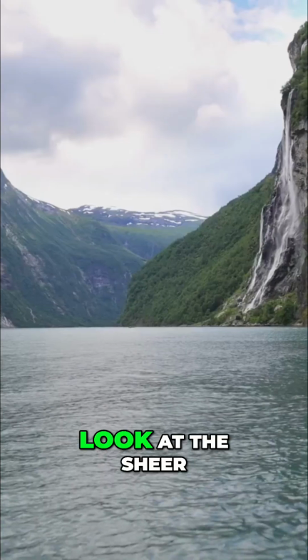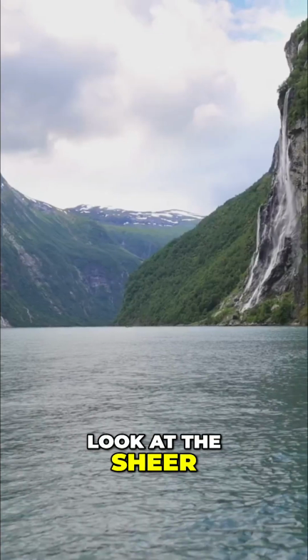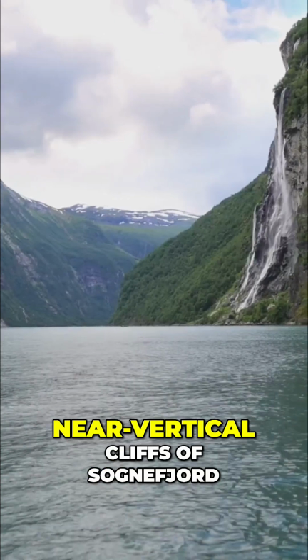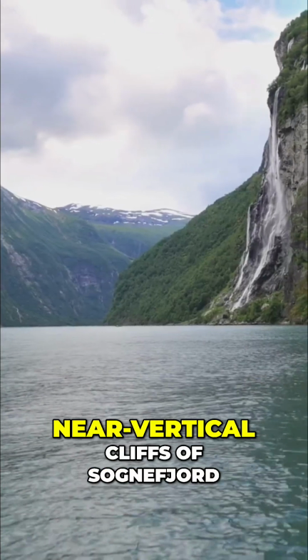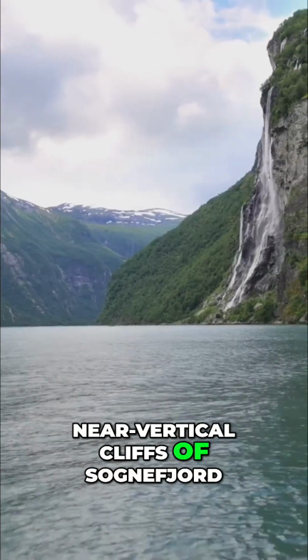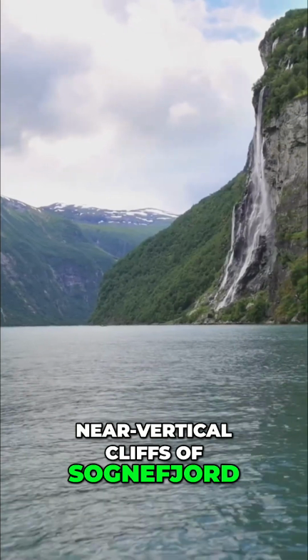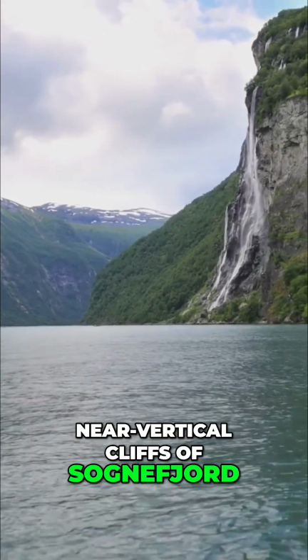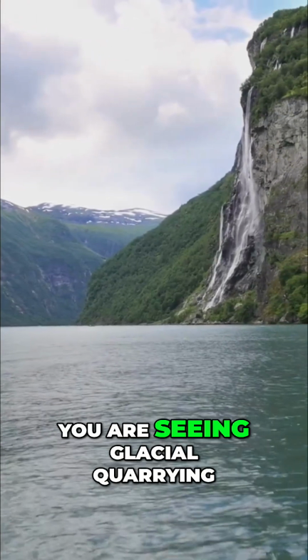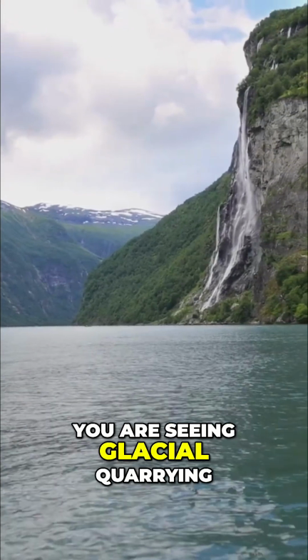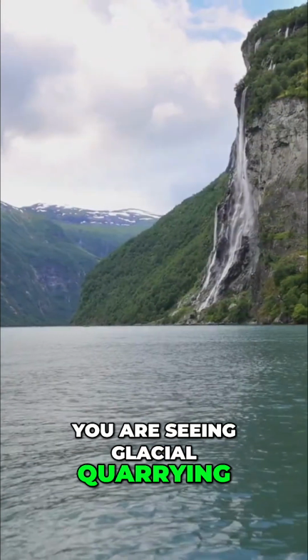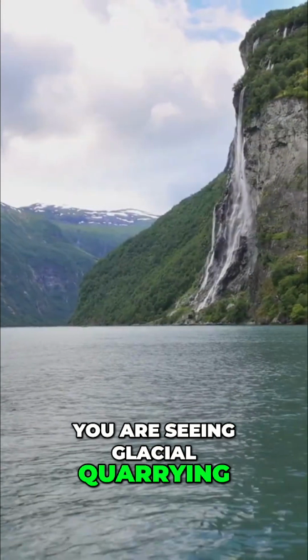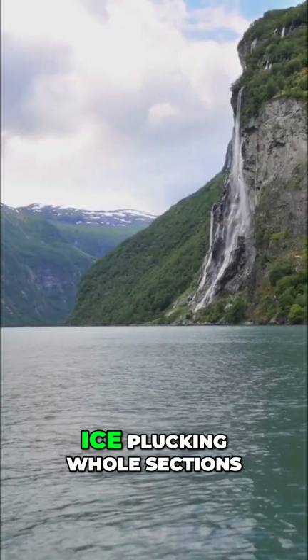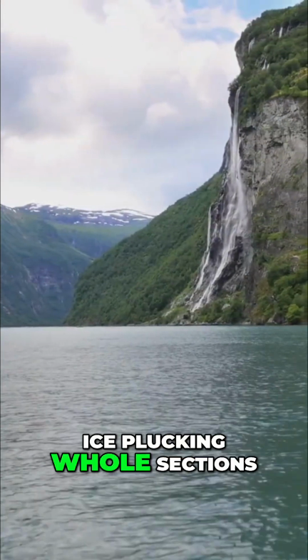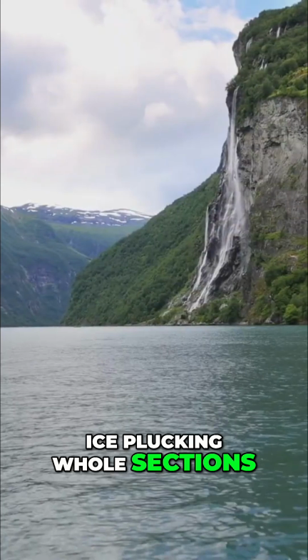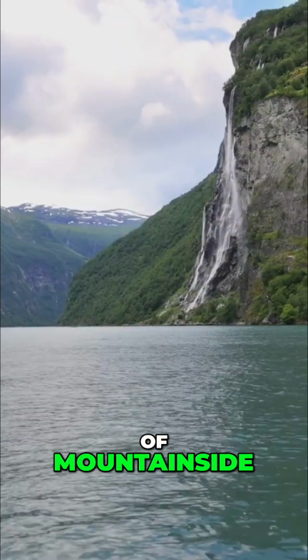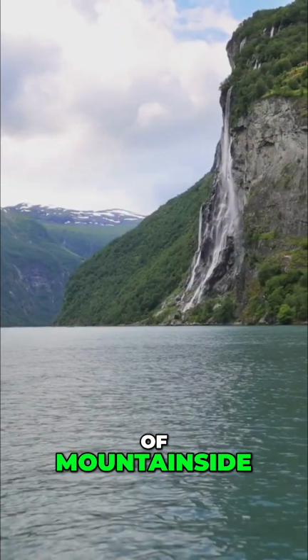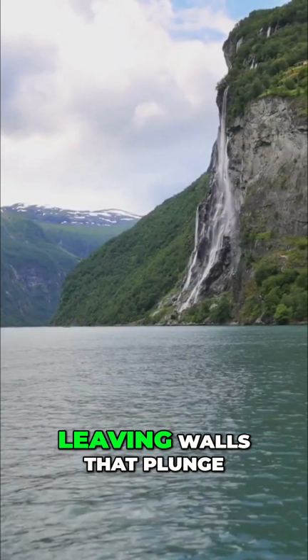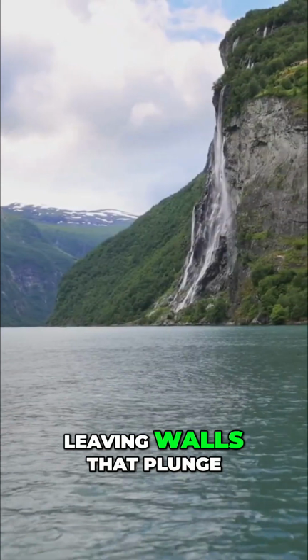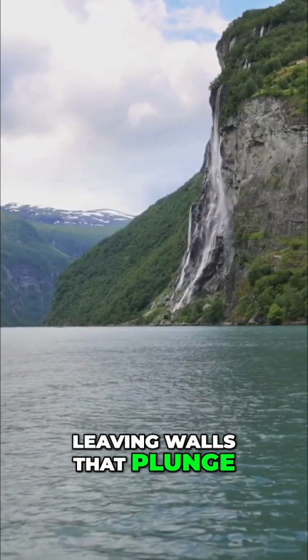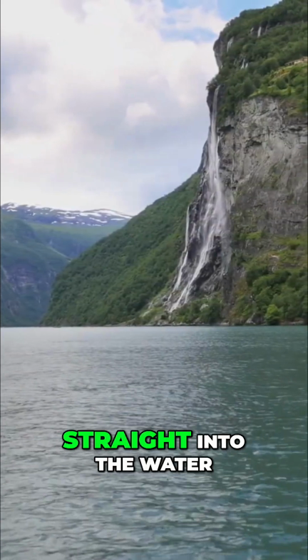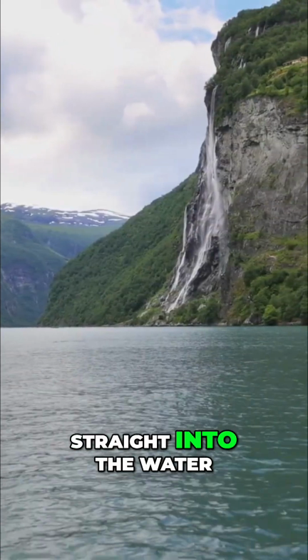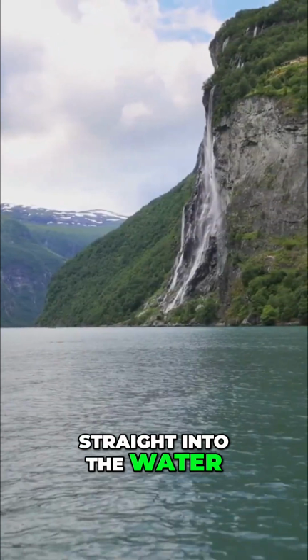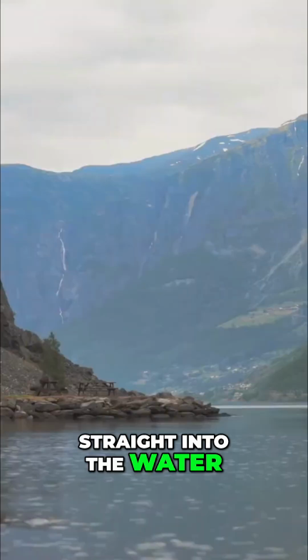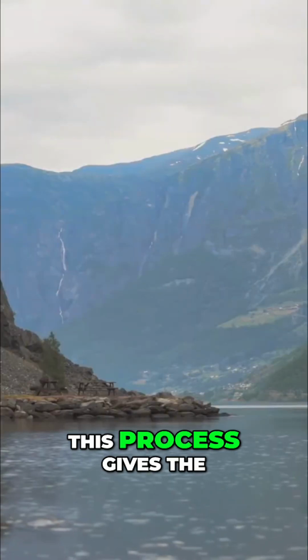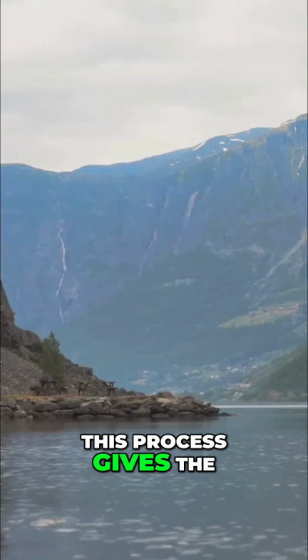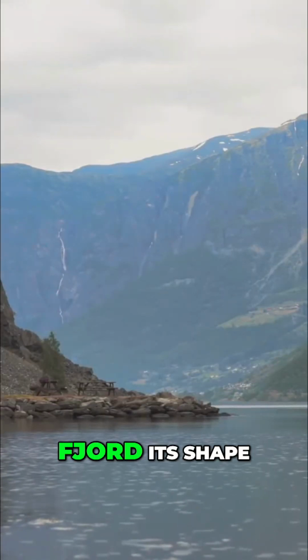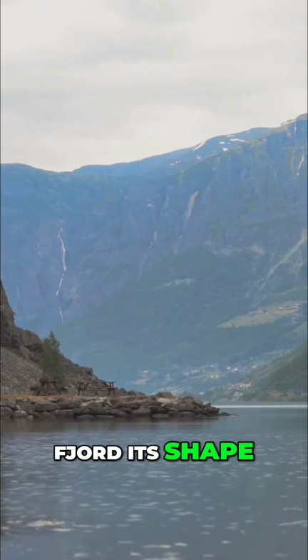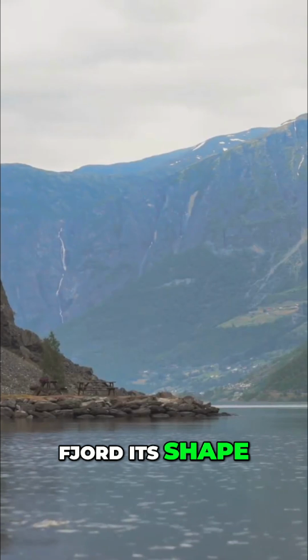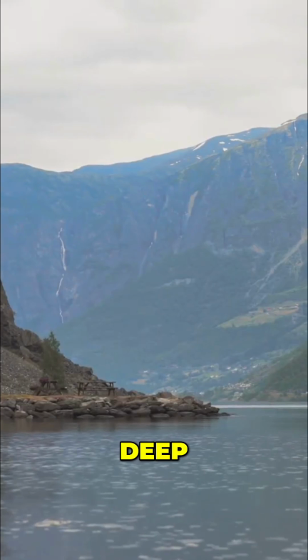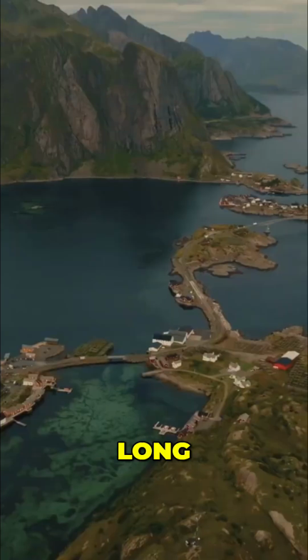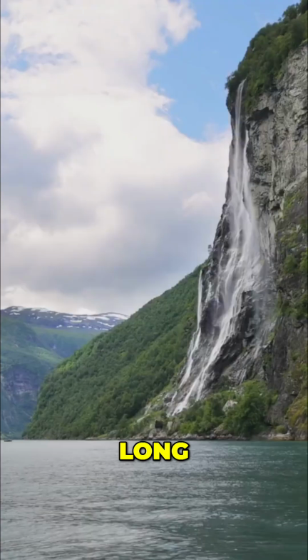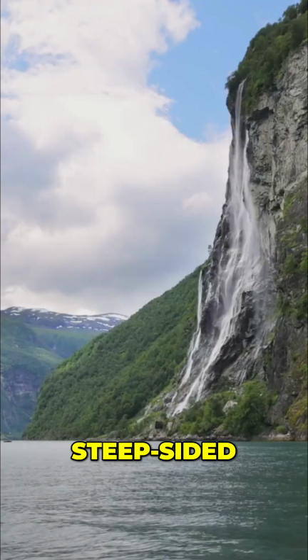Look at the sheer, near-vertical cliffs of Sognafjord. You are seeing glacial quarrying — ice plucking whole sections of mountainside, leaving walls that plunge straight into the water. This process gives the fjord its shape: deep, long, steep-sided.